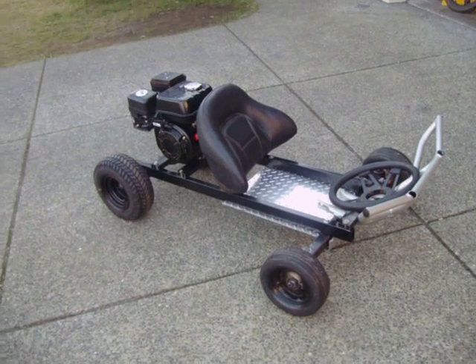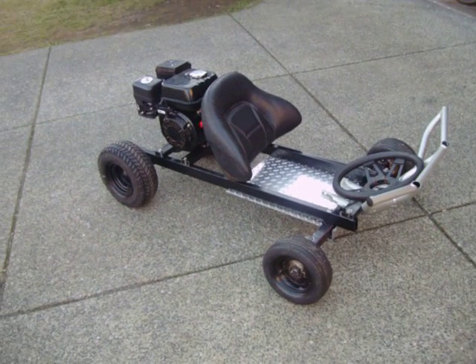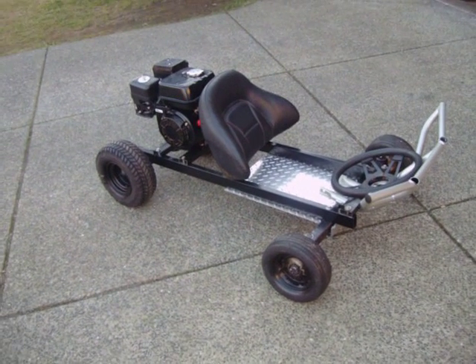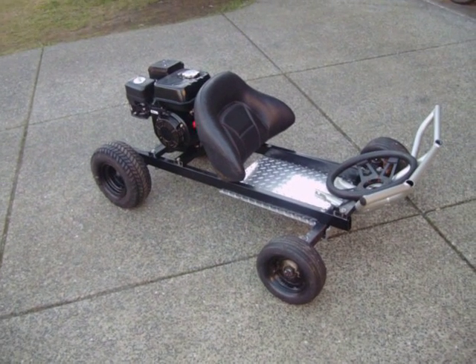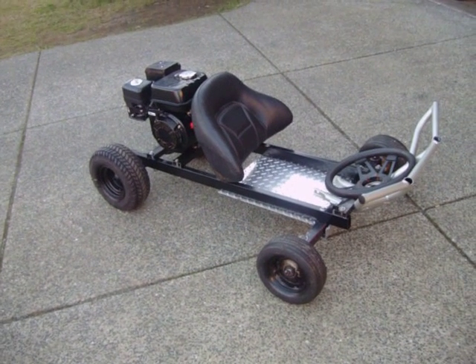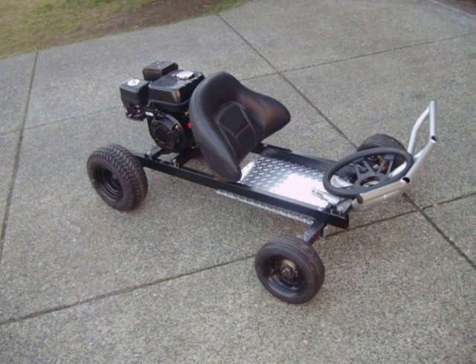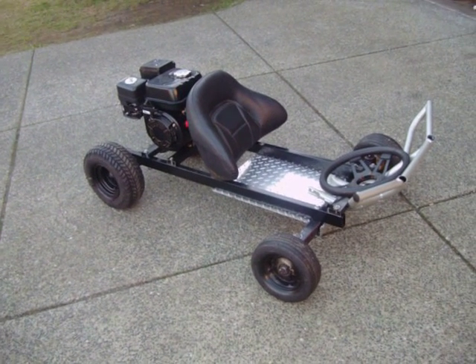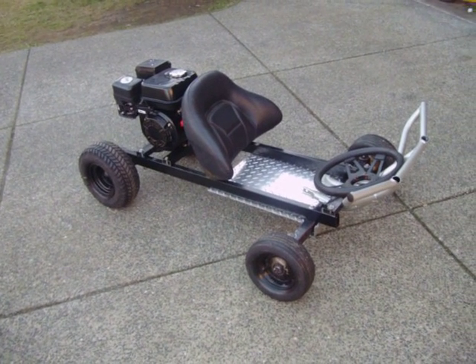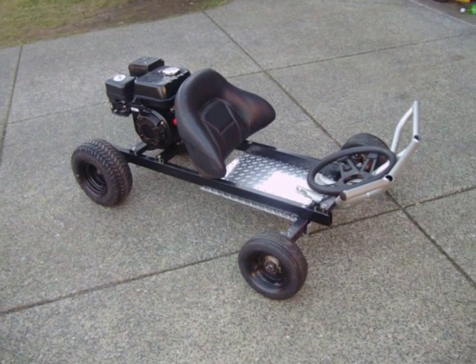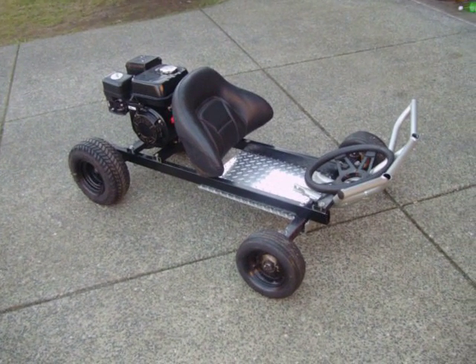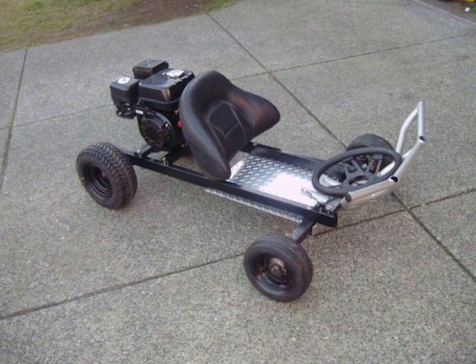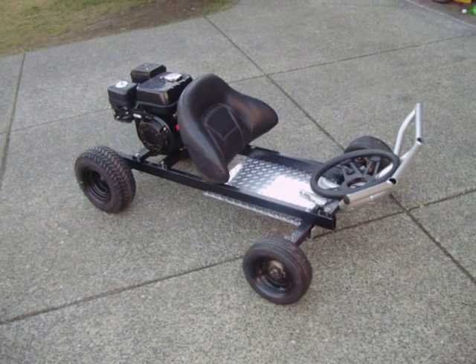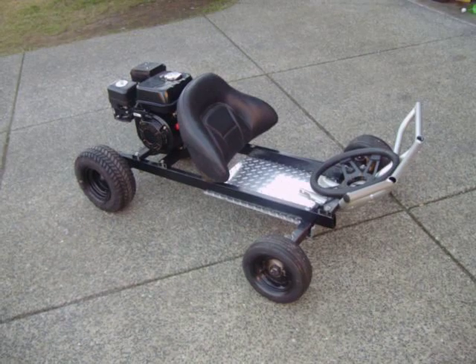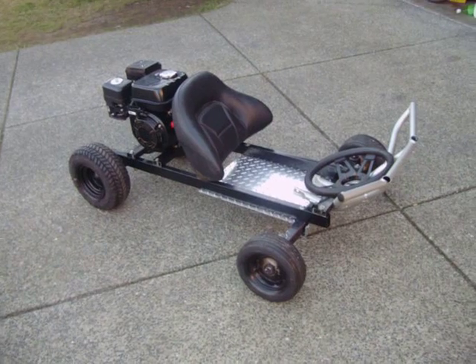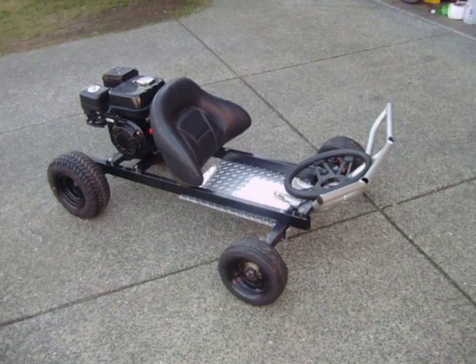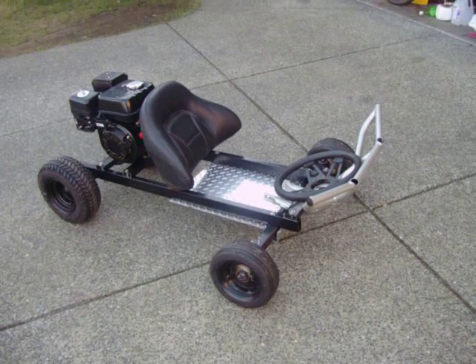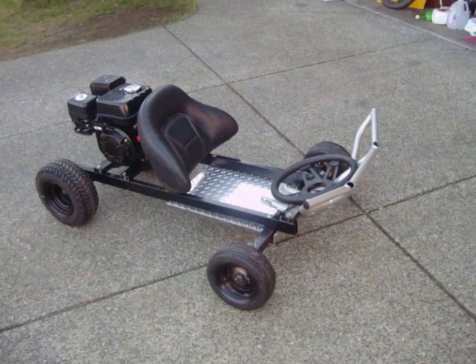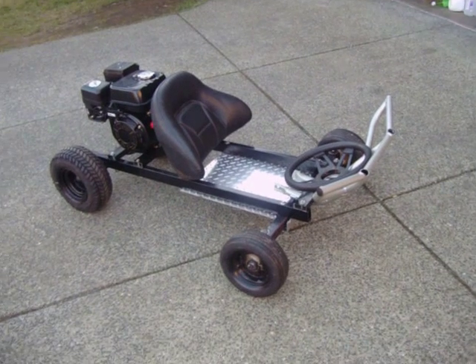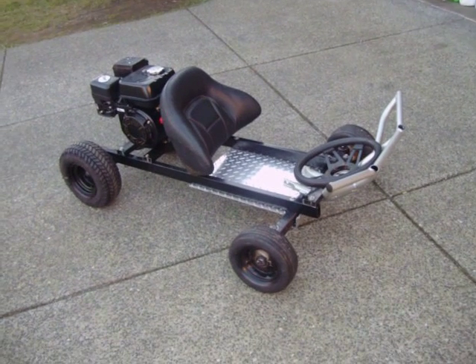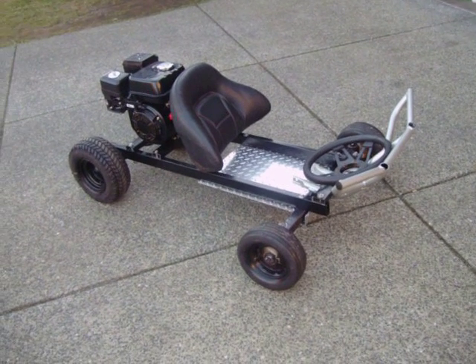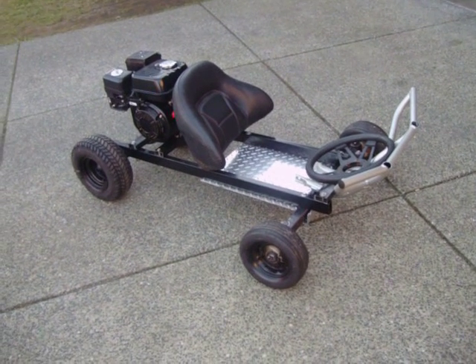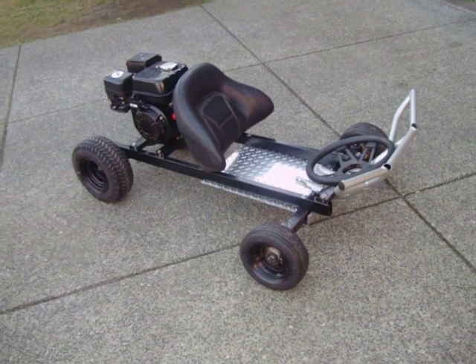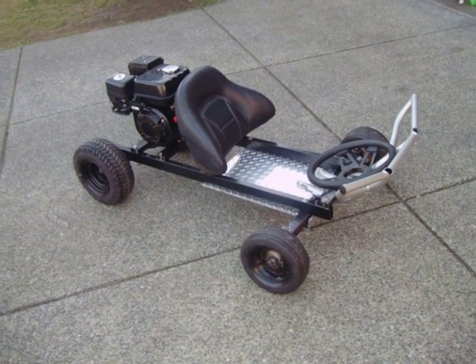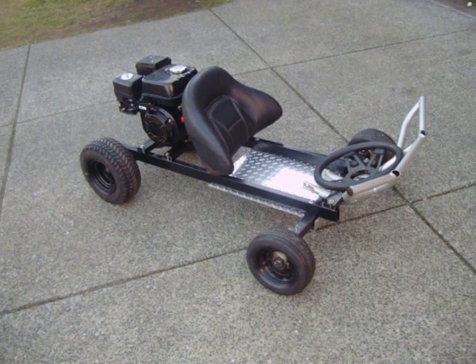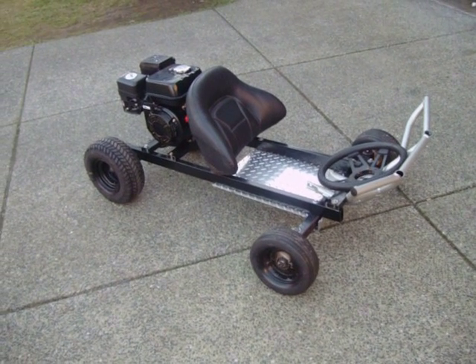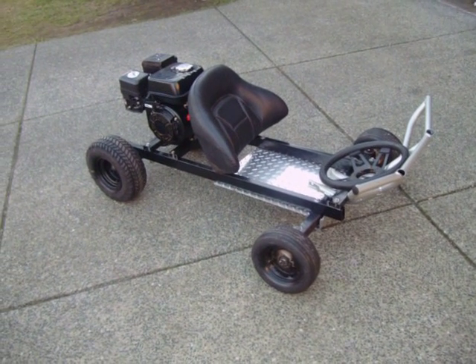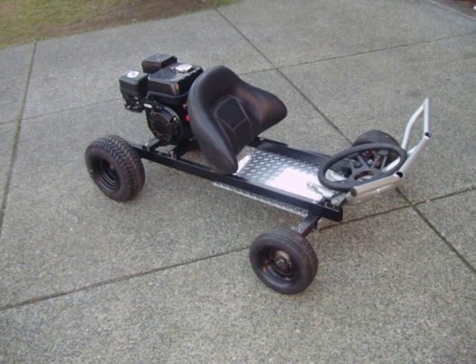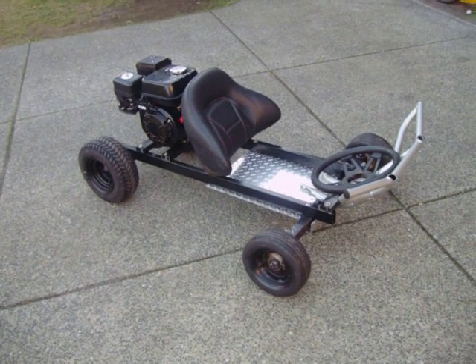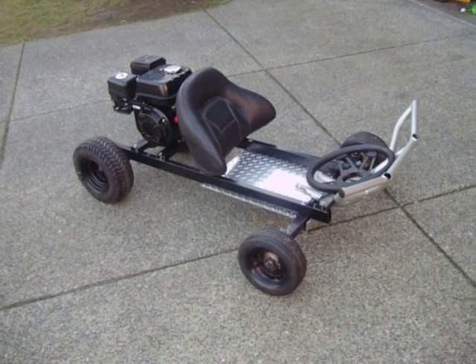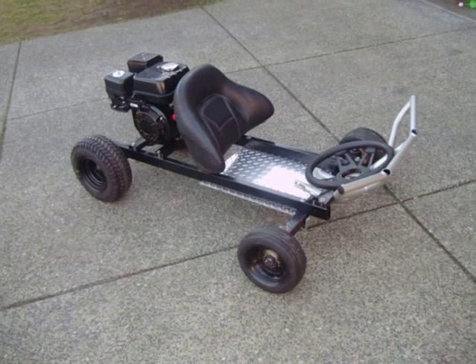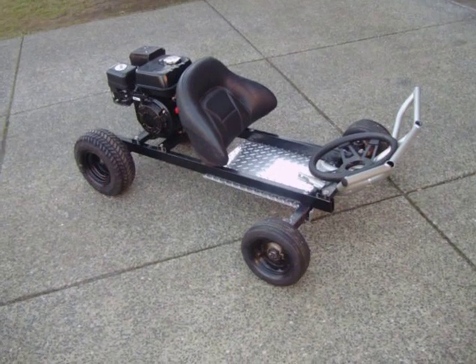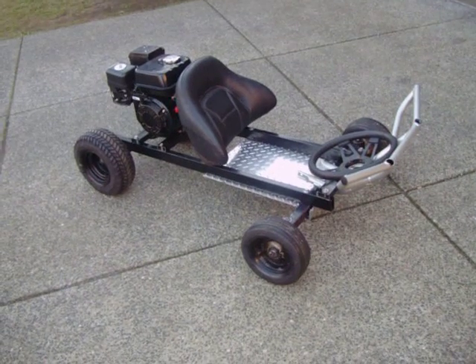Got the engine mounted, grizzly push bar on the front — the bush bar thing — and my lawnmower wheels.